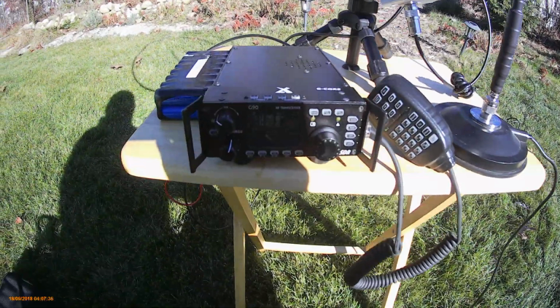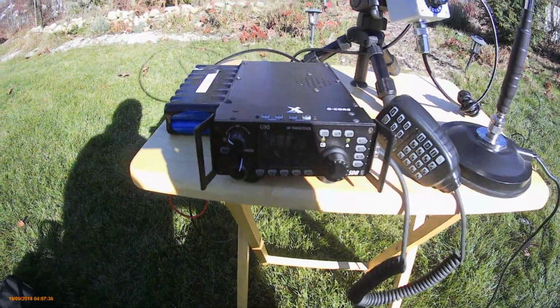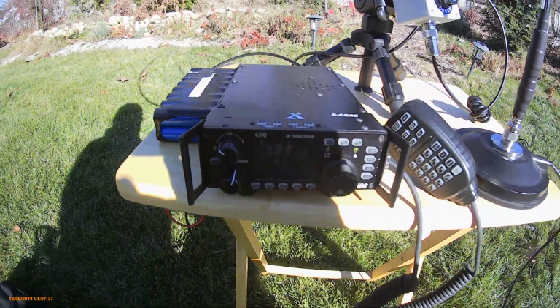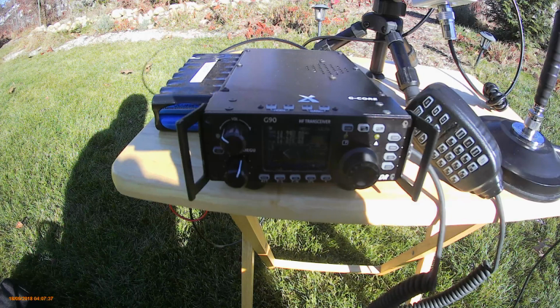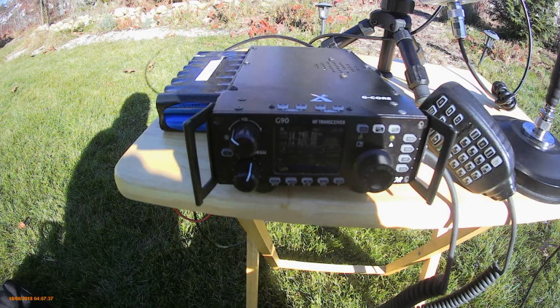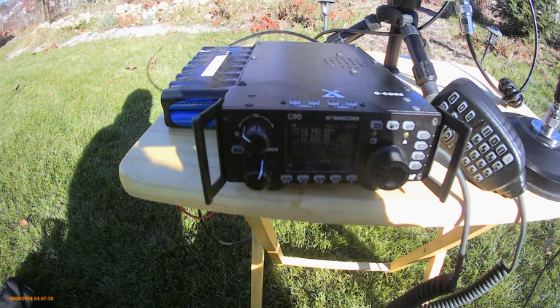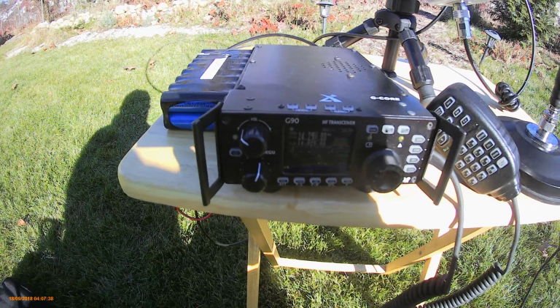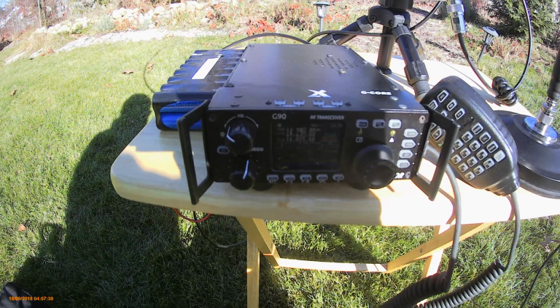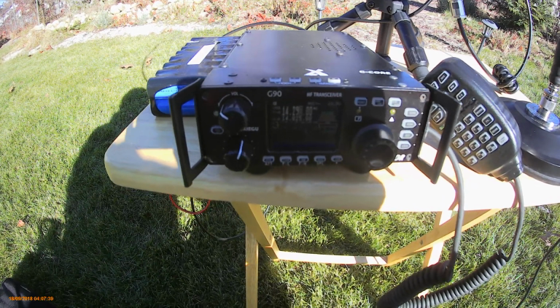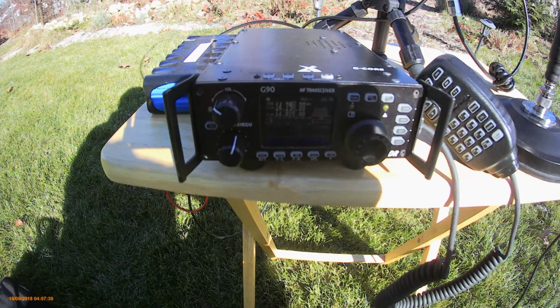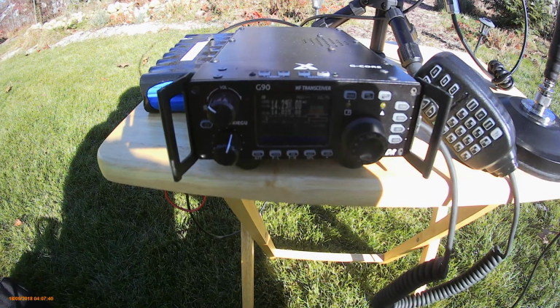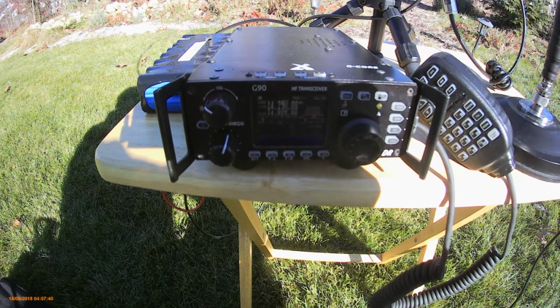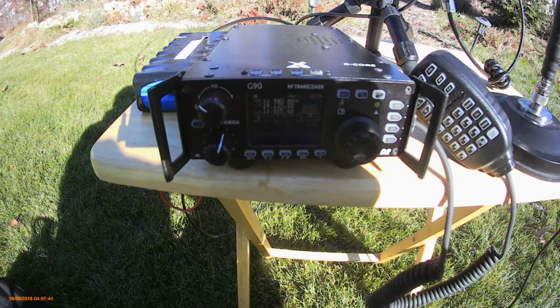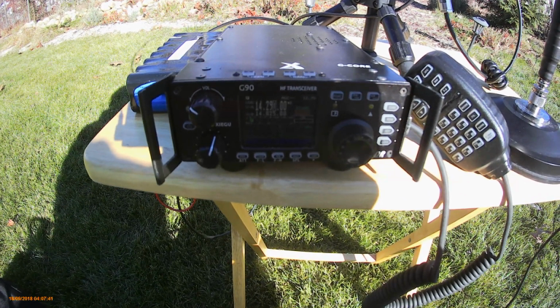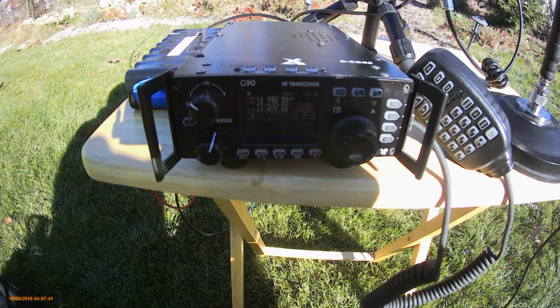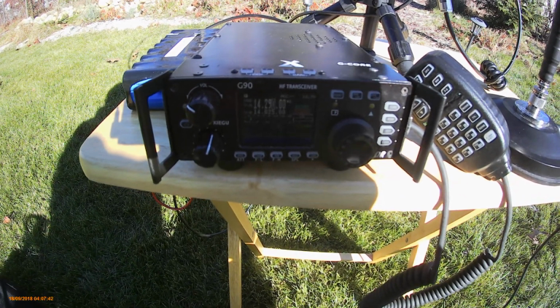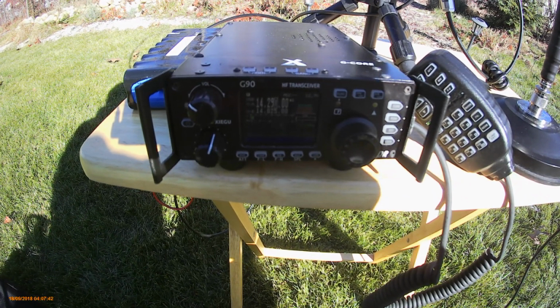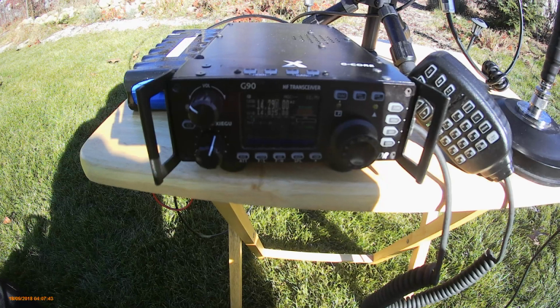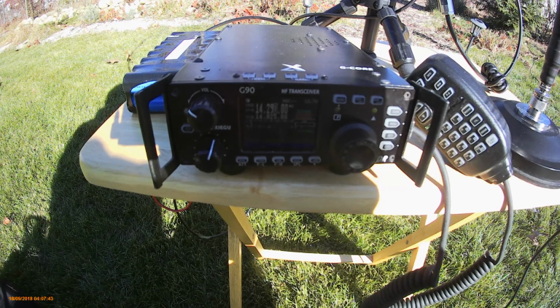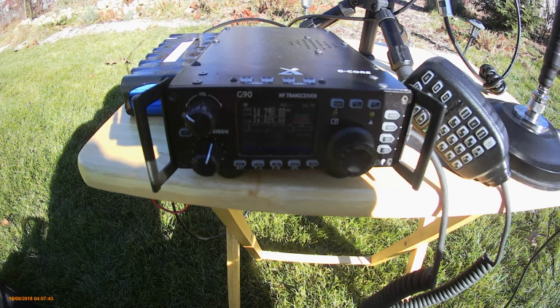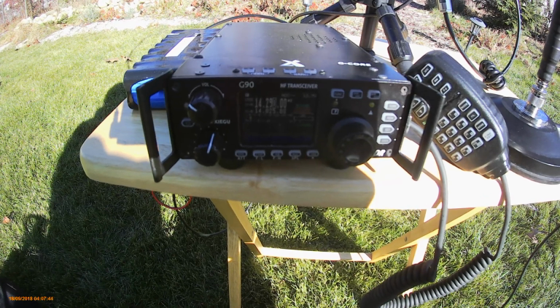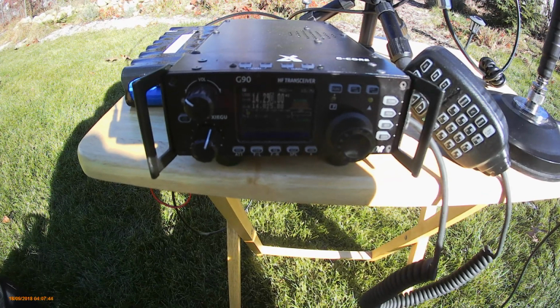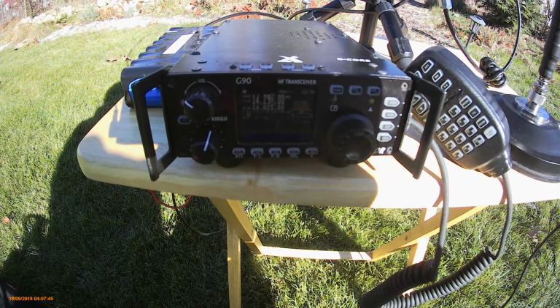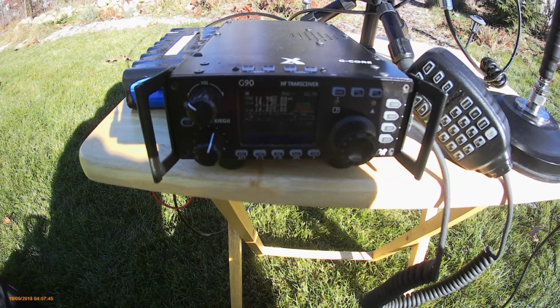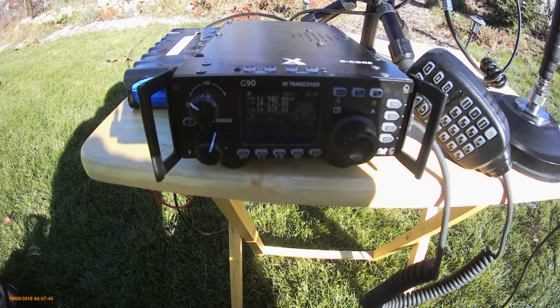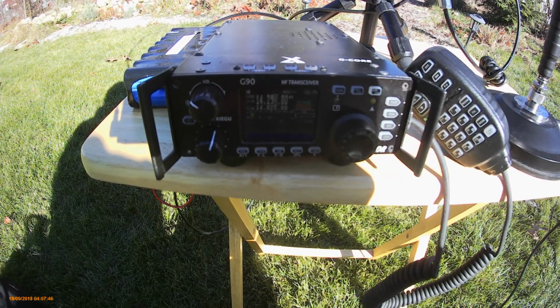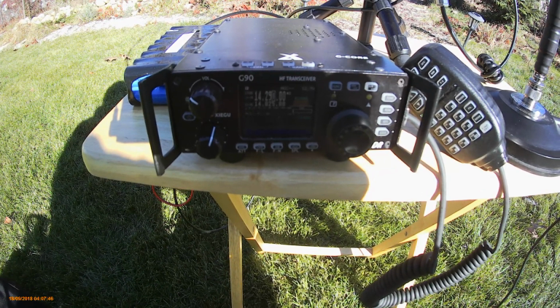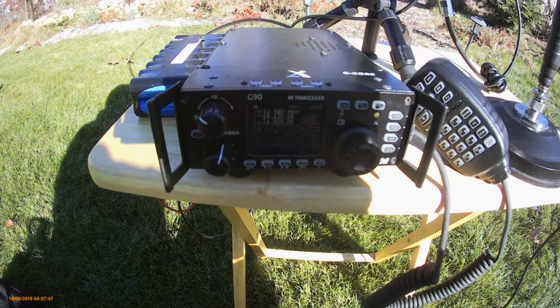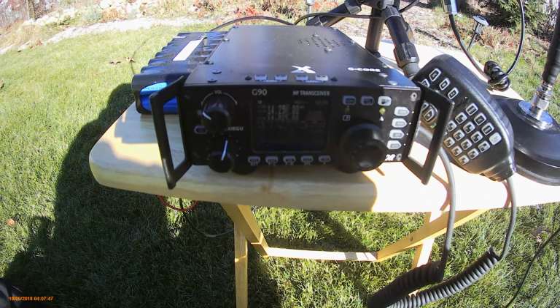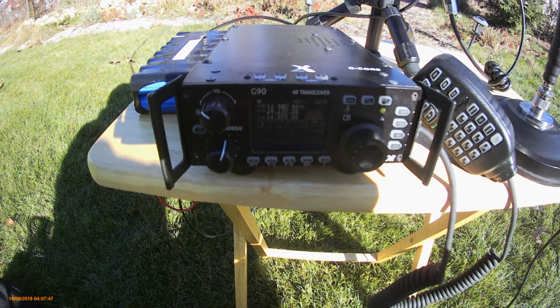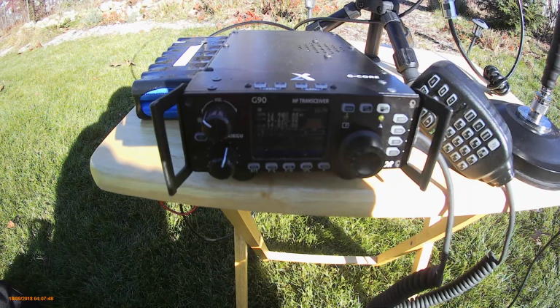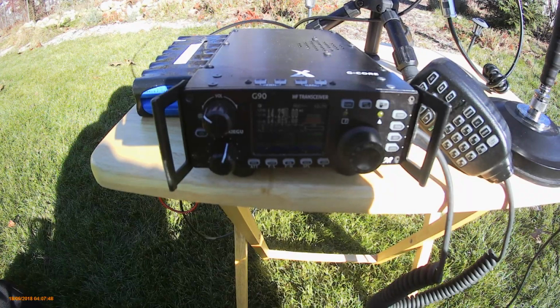For my radio, I'm using a Xiegu G90, which works up to 20 watts, has automatic antenna tuning, and also has an SWR display, so it's very good for this kind of situation.